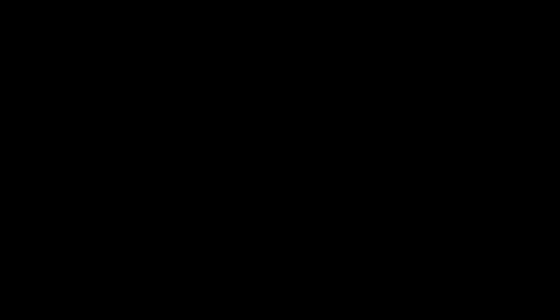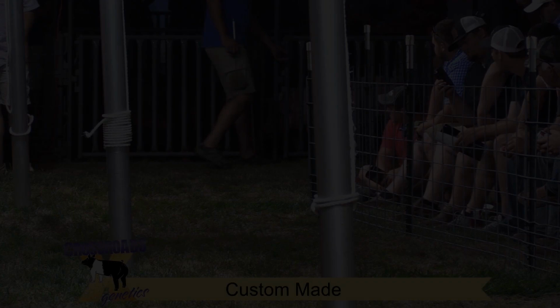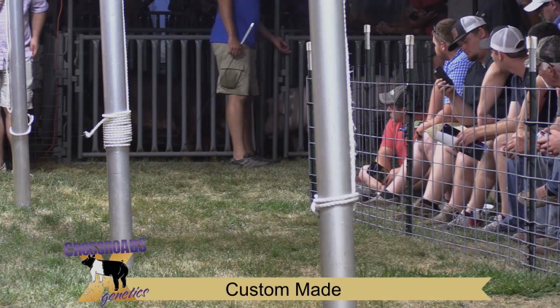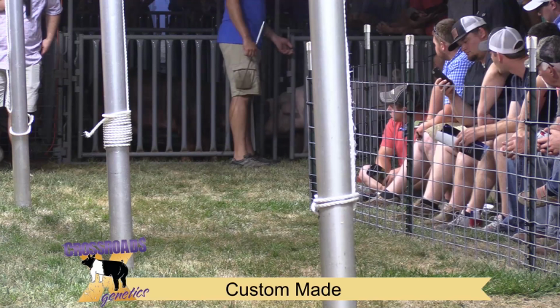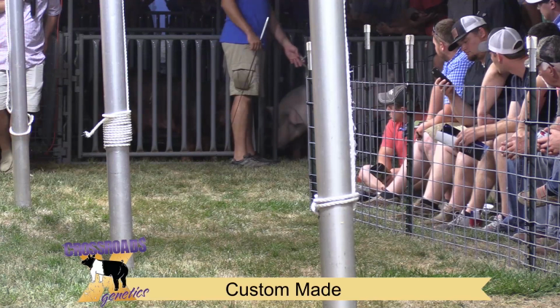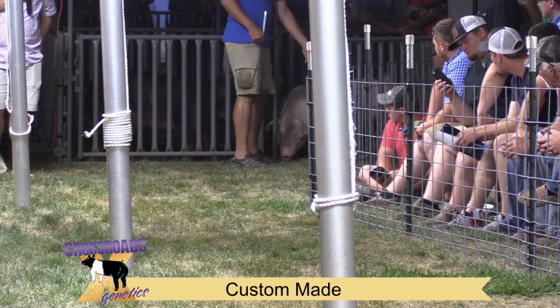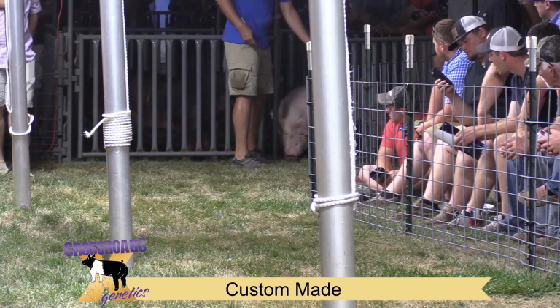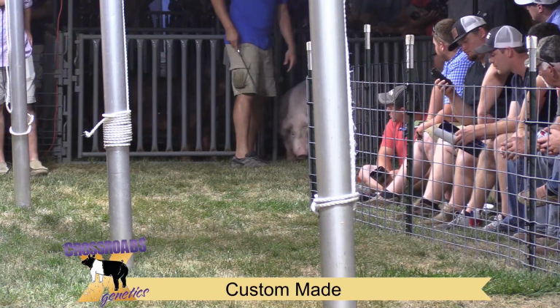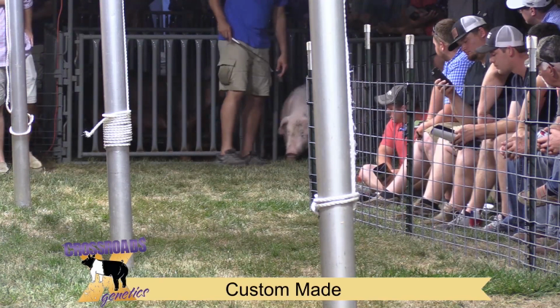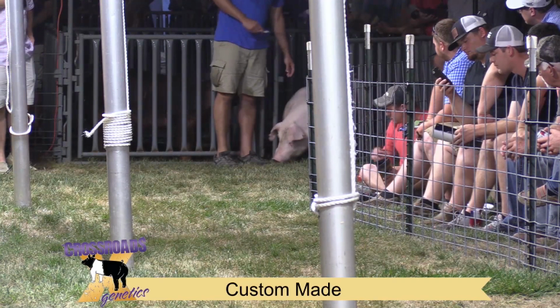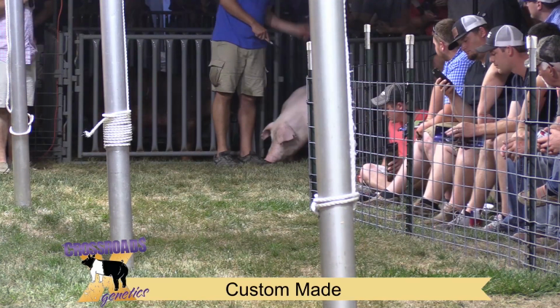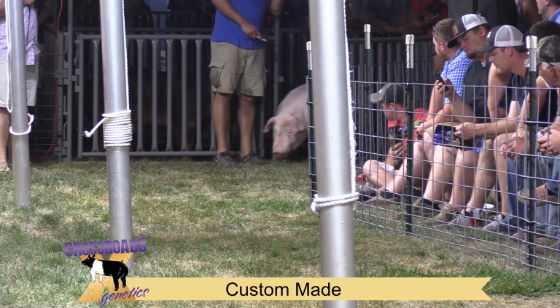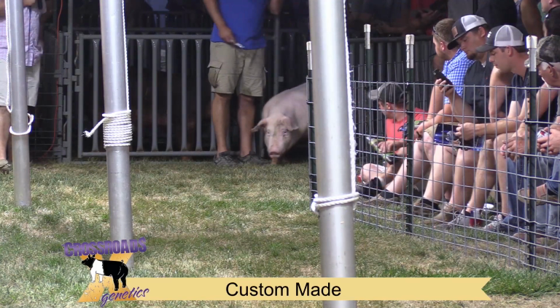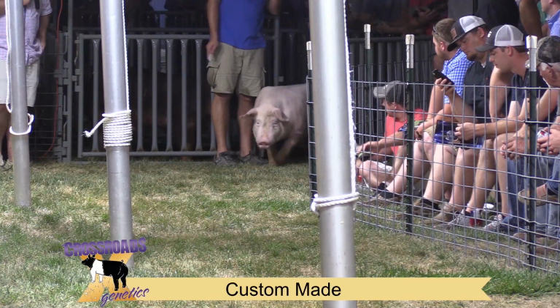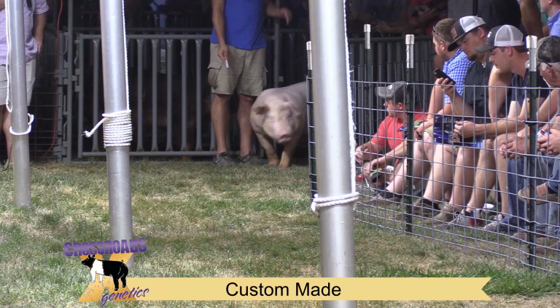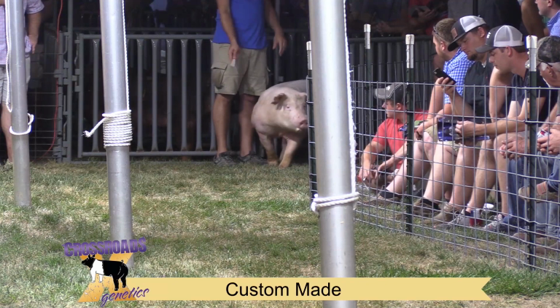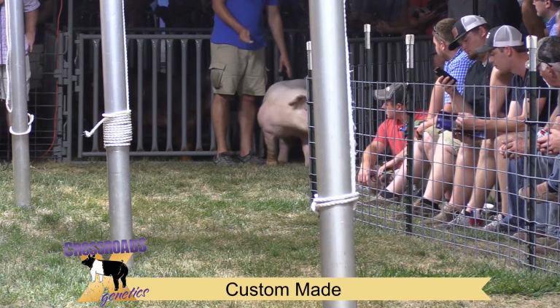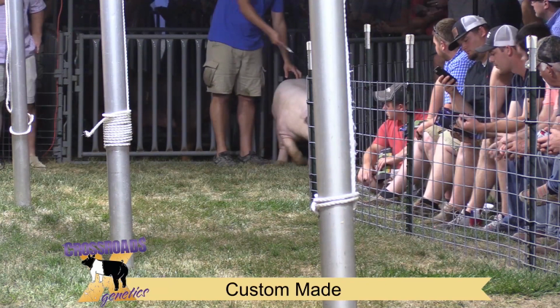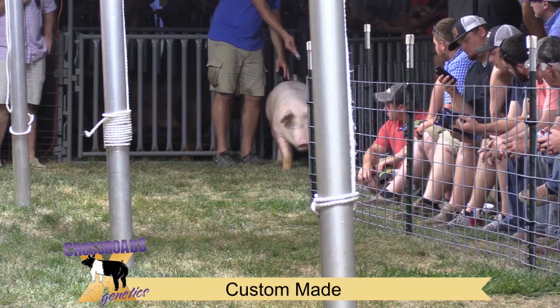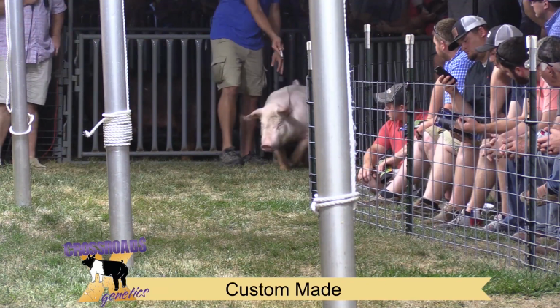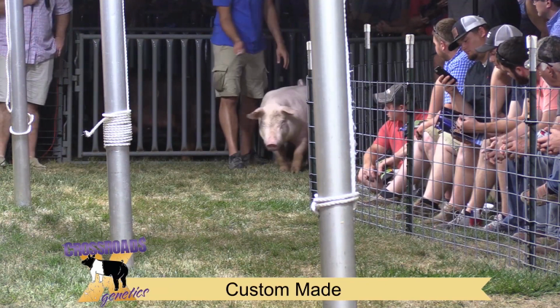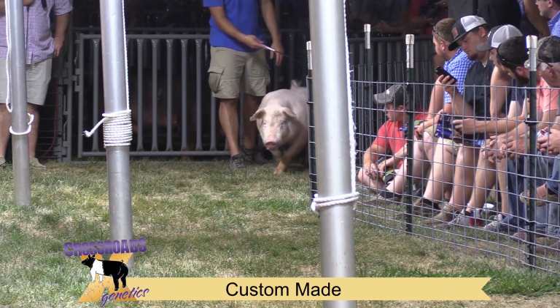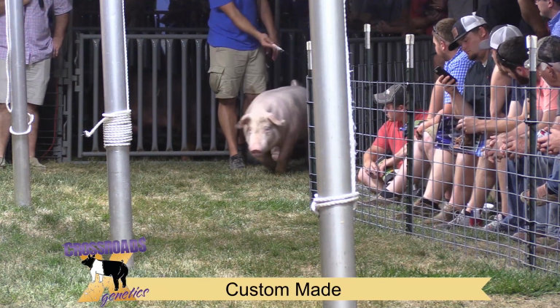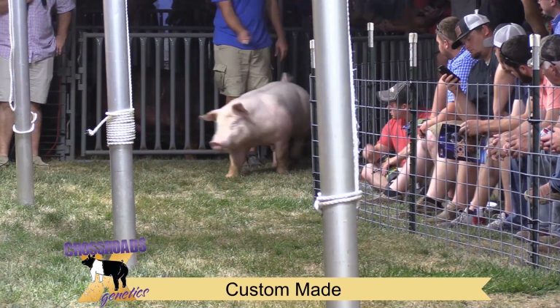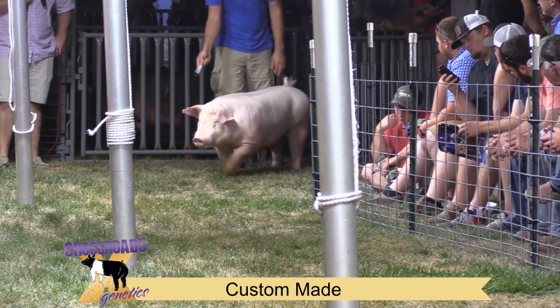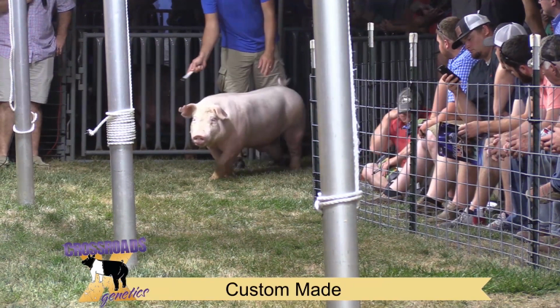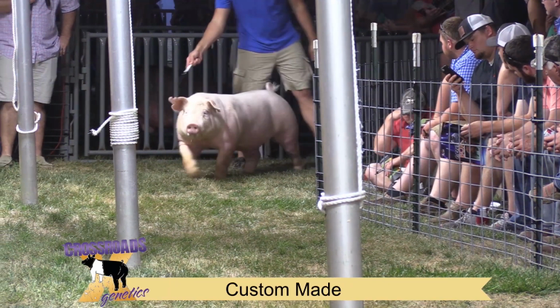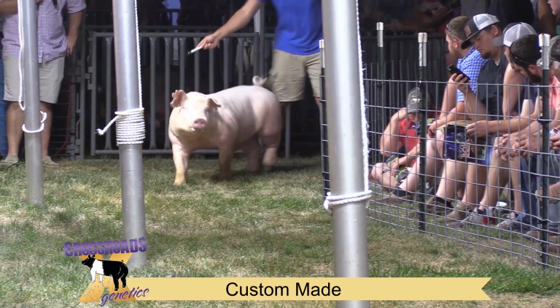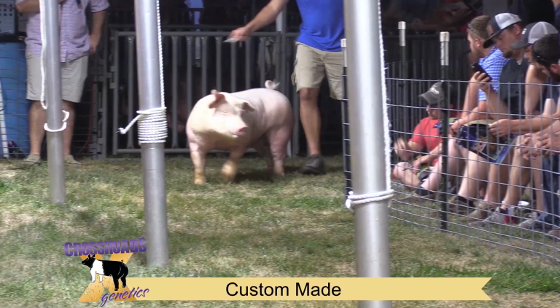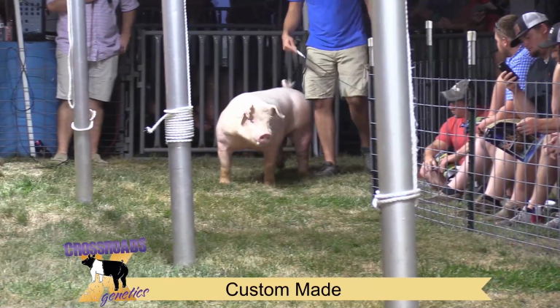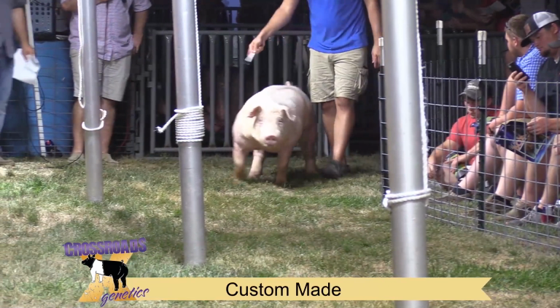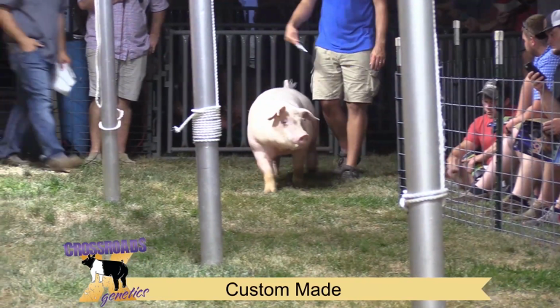The next one we're going to drop out here is, kind of like Adam alluded to, Unnecessary Roughness and Big Paul. Across the board, breed for breed, this has probably been one of our most popular new young boars here.